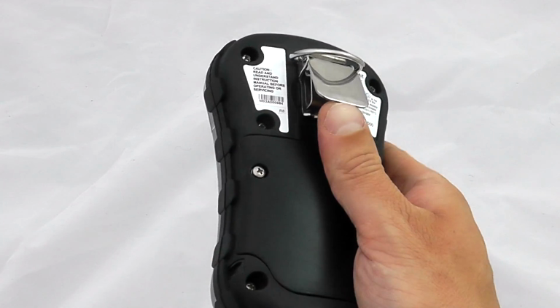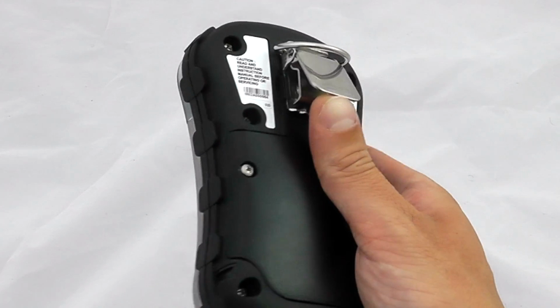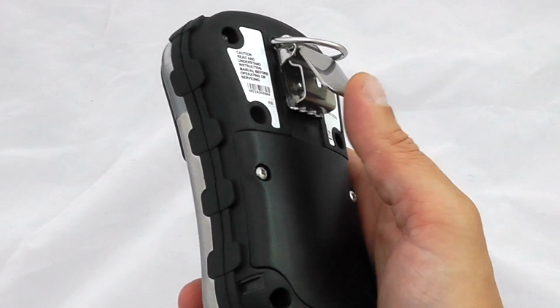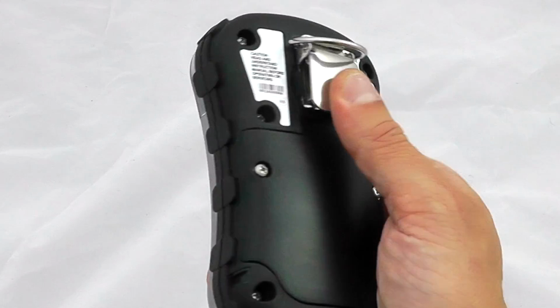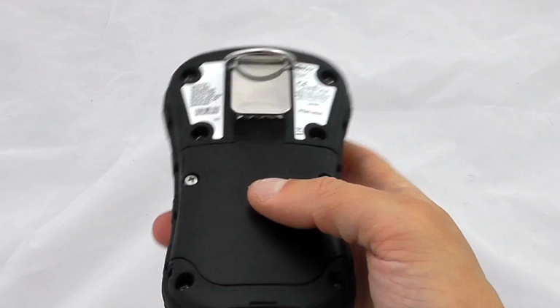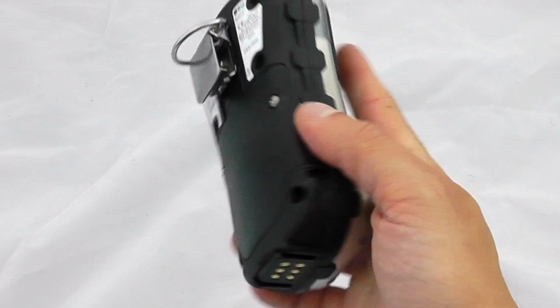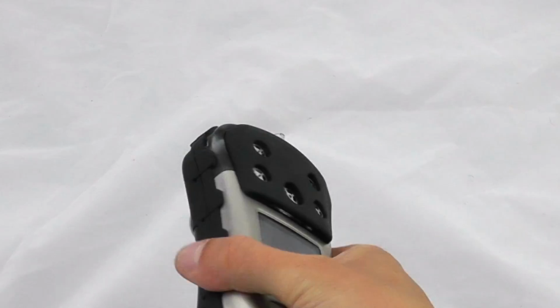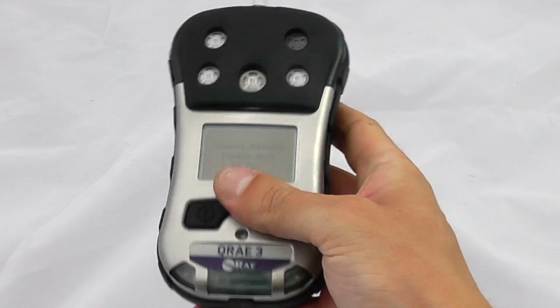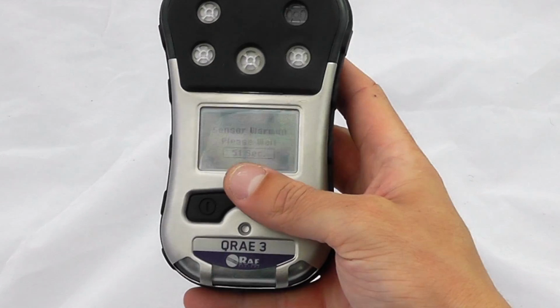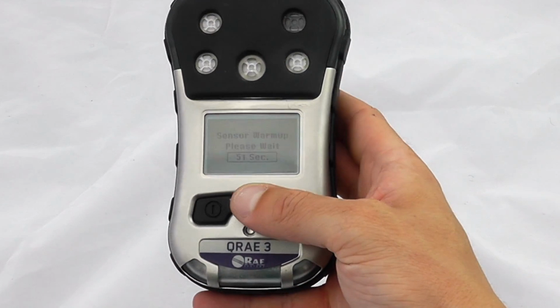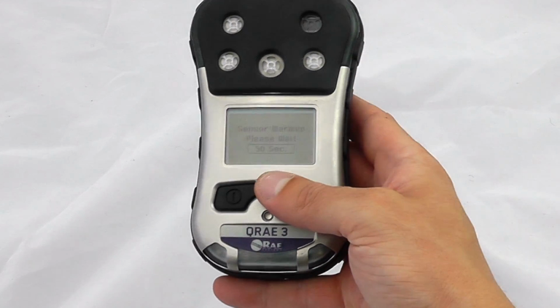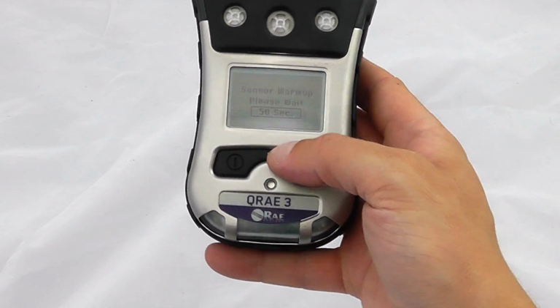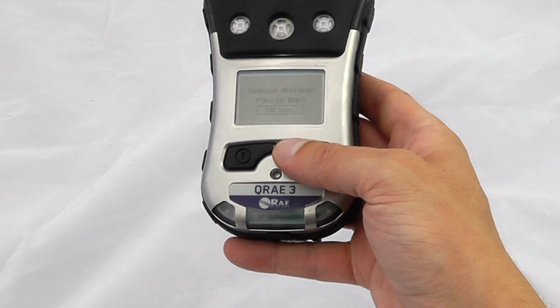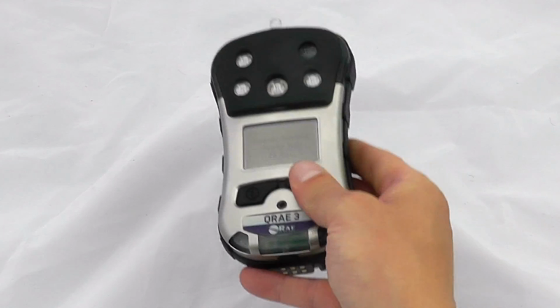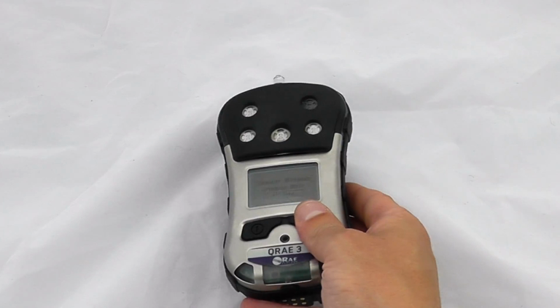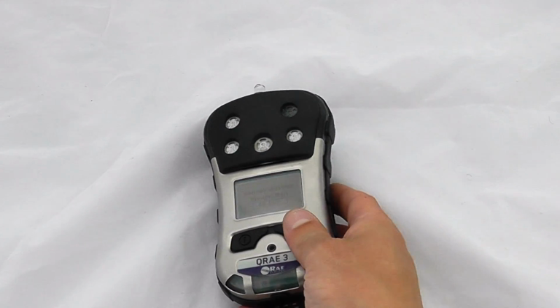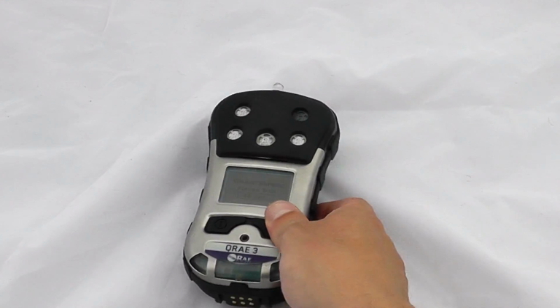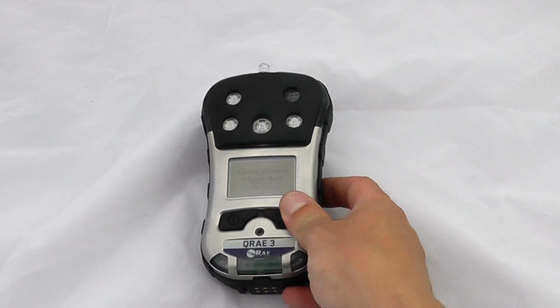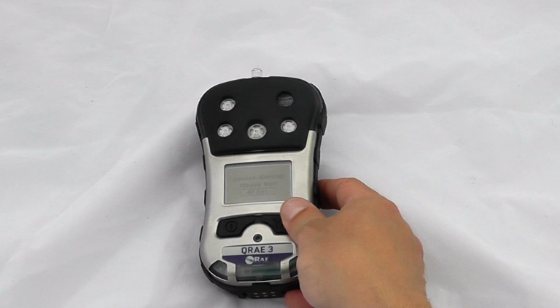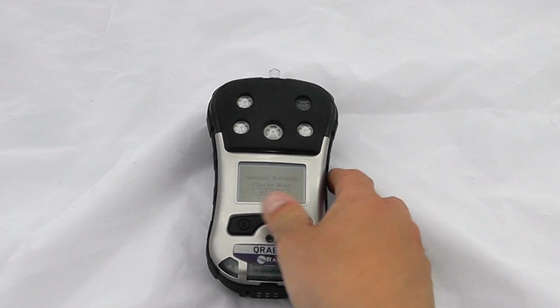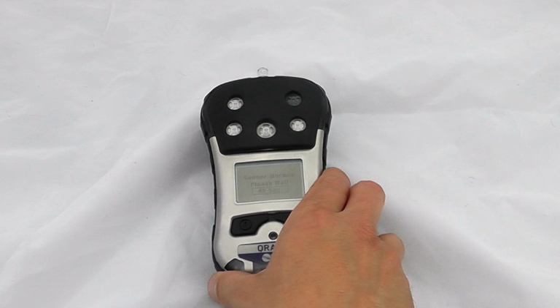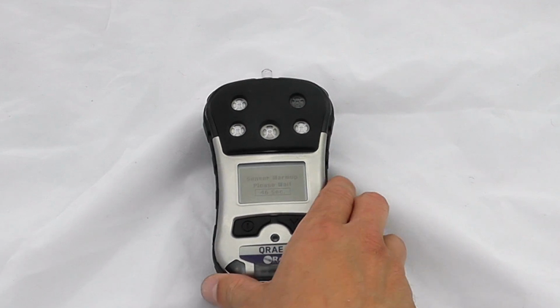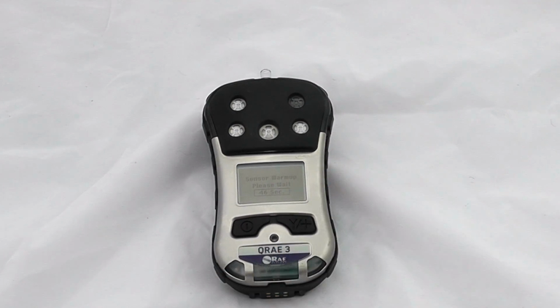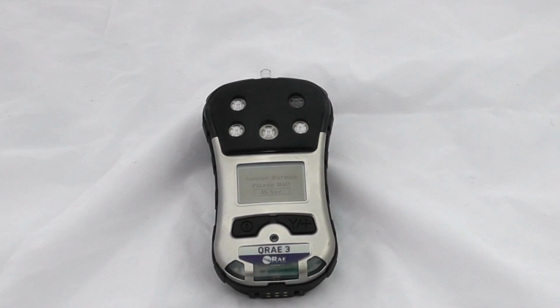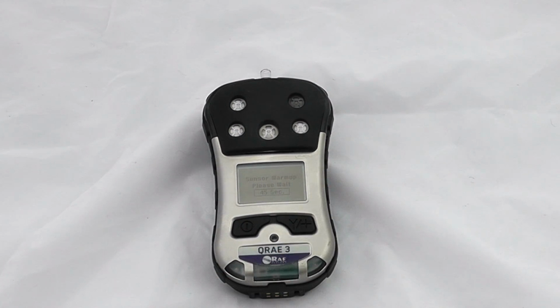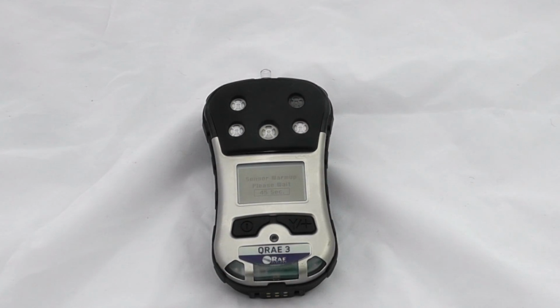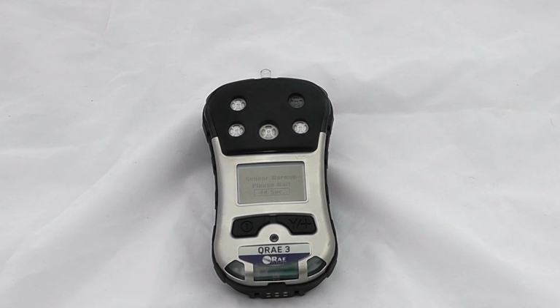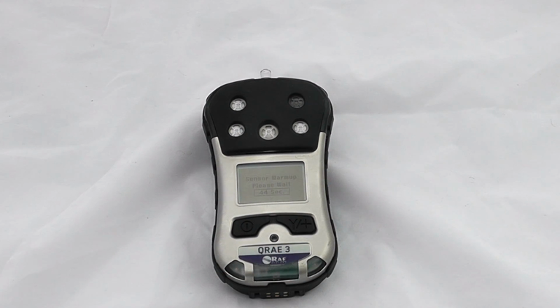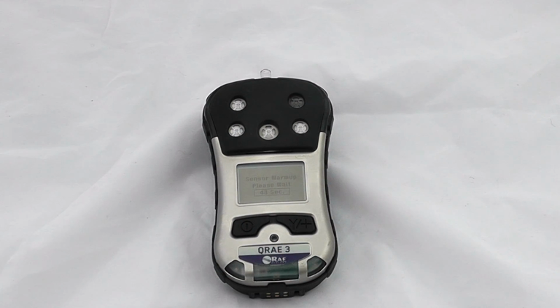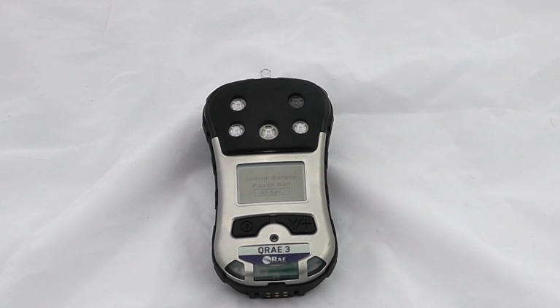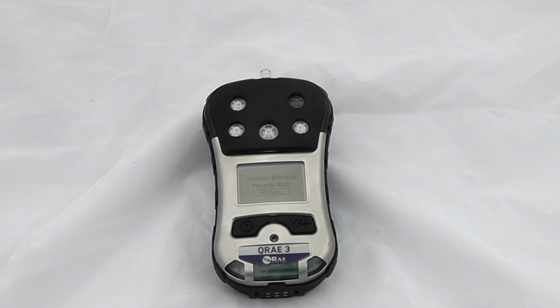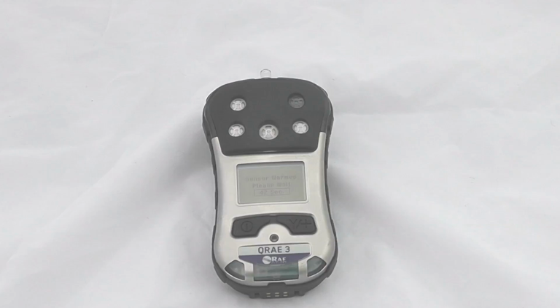We've got a user clip, so just a general normal confined space user monitor. It will always start up with a sensor warm-up which is at 60 seconds, so we'll continue the video when the 60-second countdown is completed.